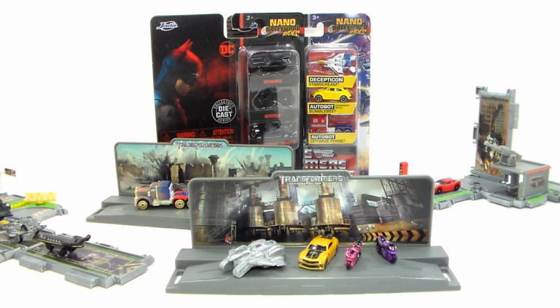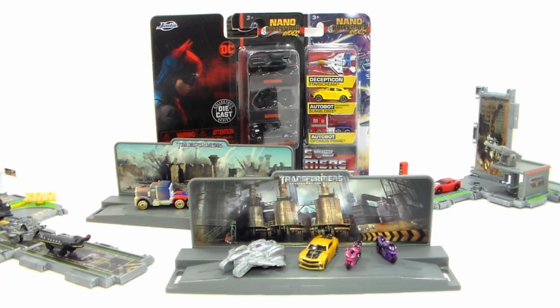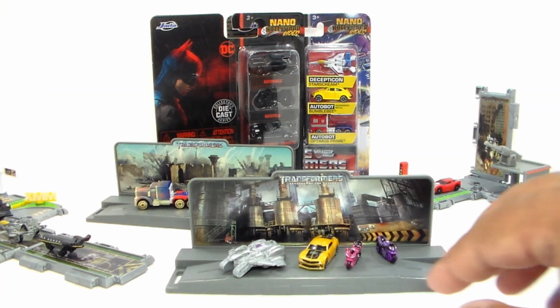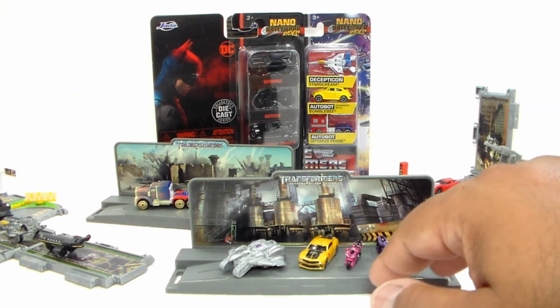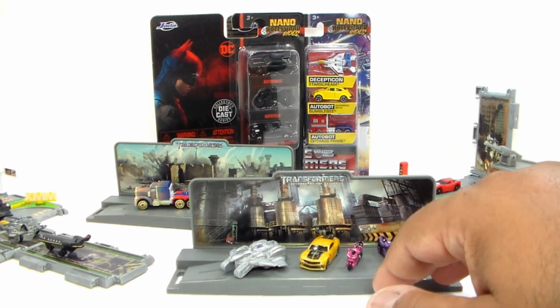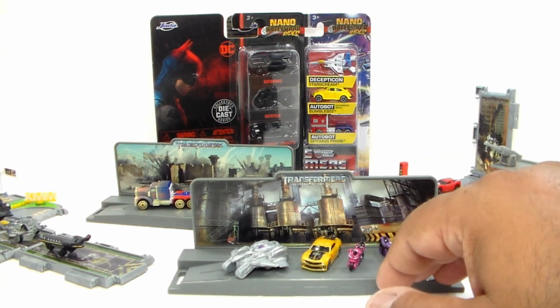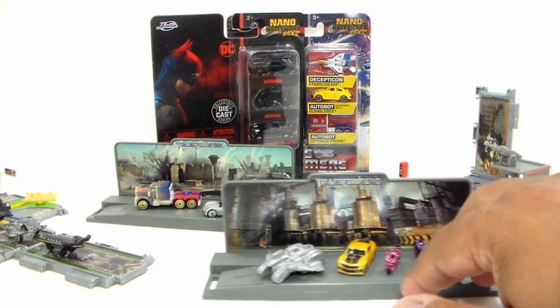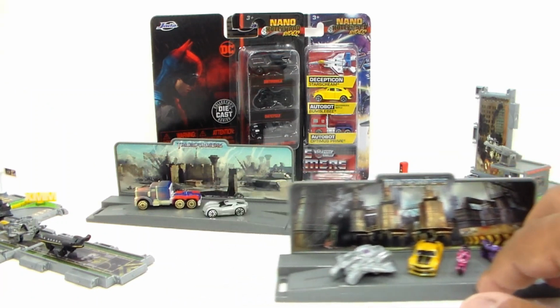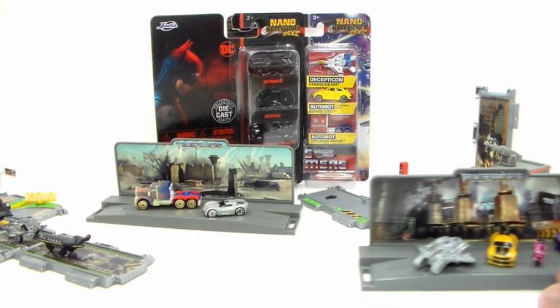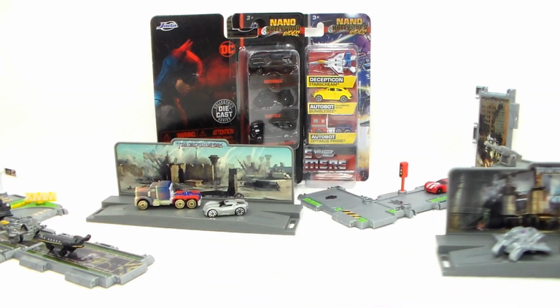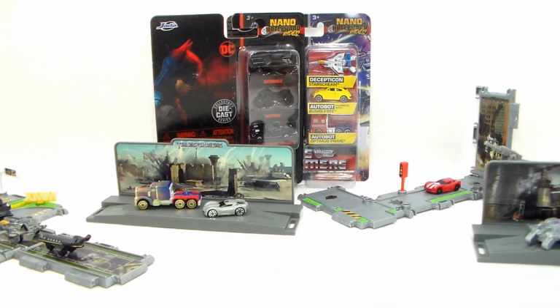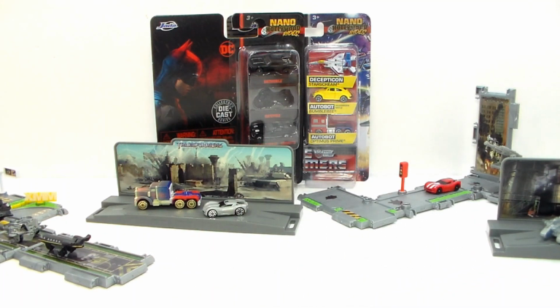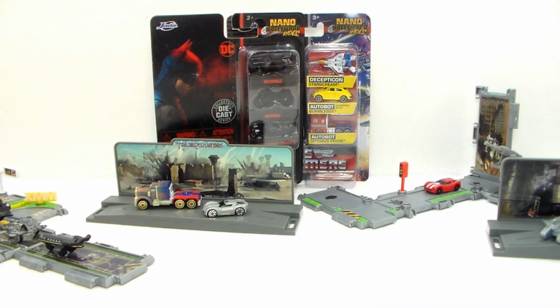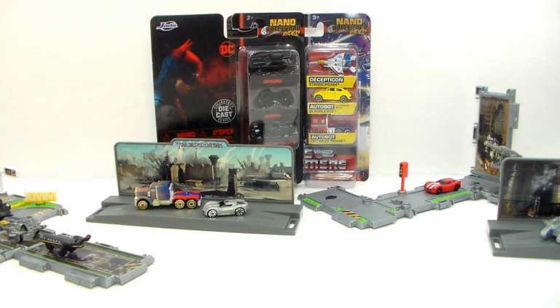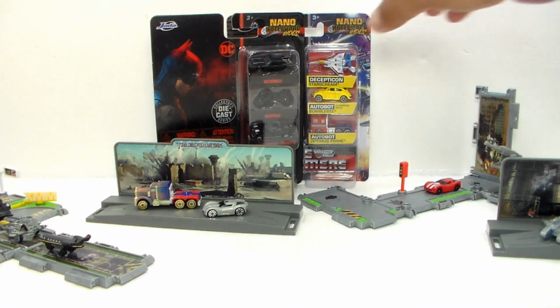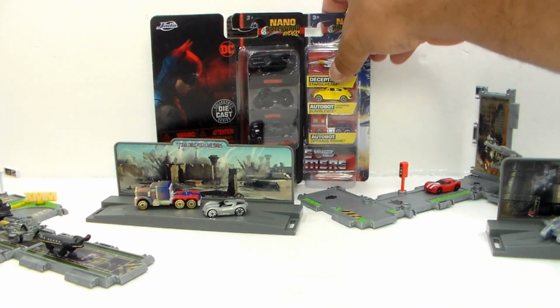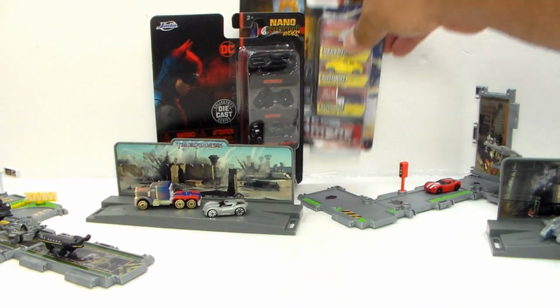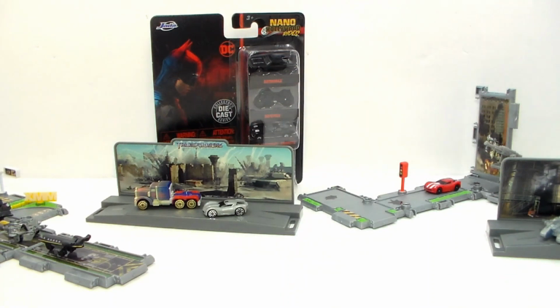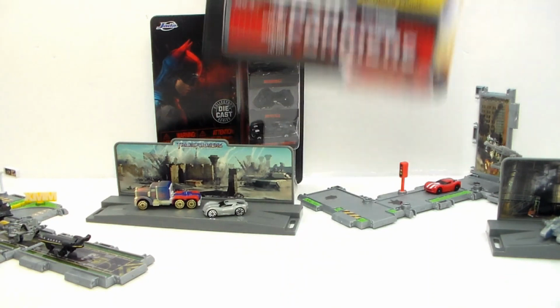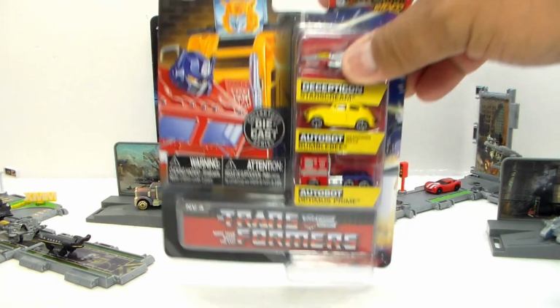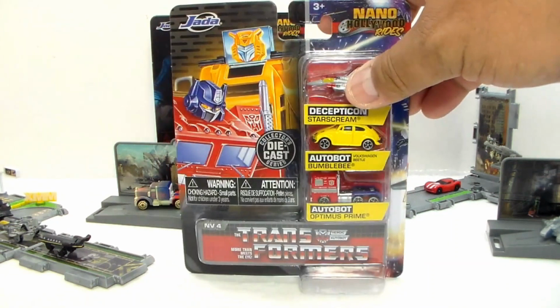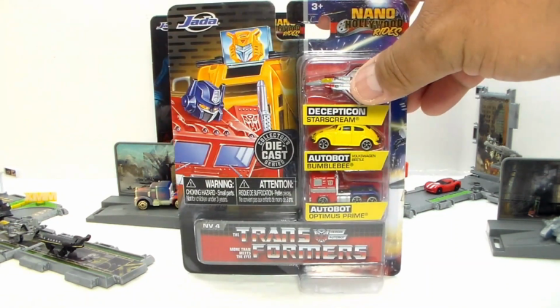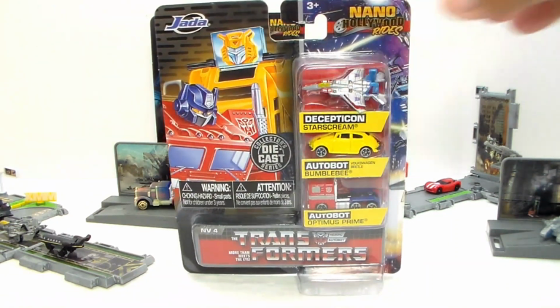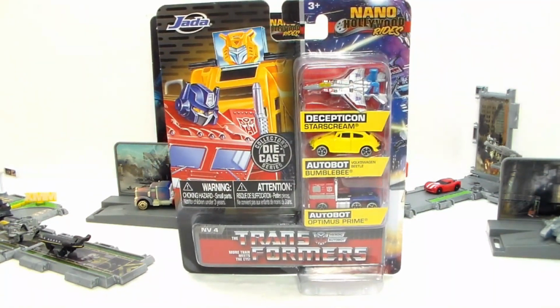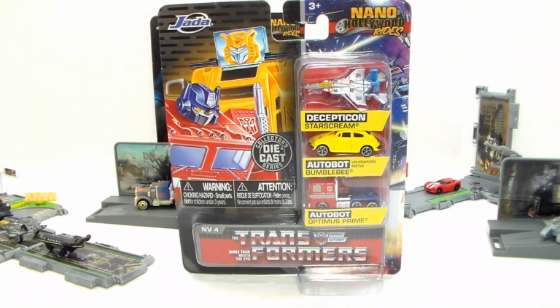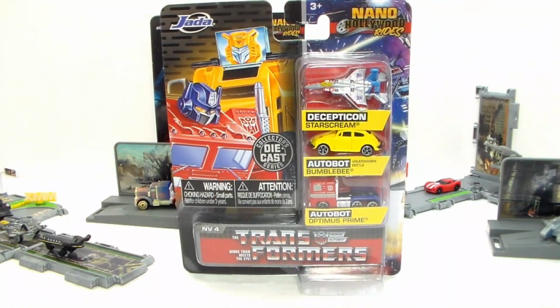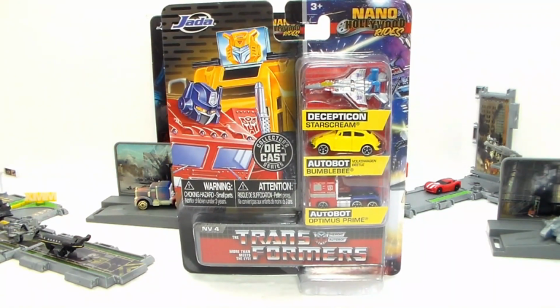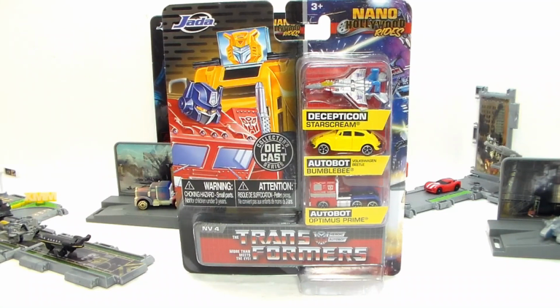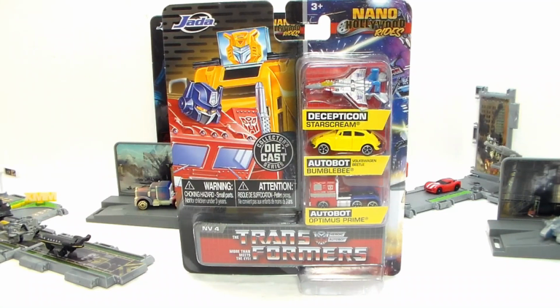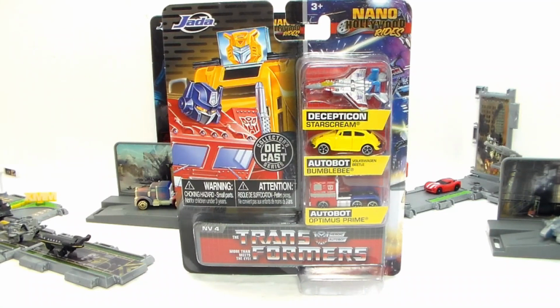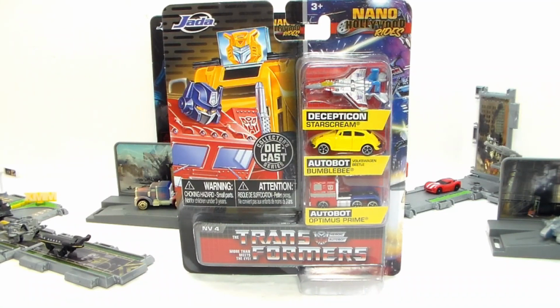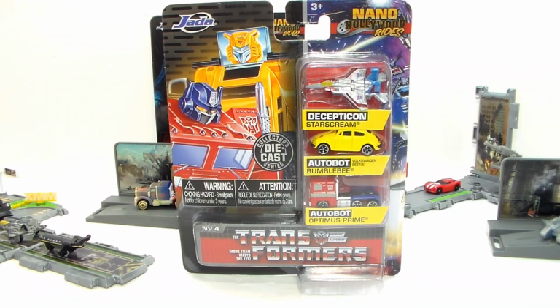We still got a couple more mini figure vehicles to look at — we got the Nano Hollywood figures. Let's go ahead and take a look at those right now.